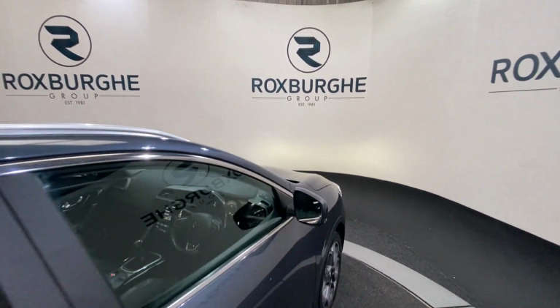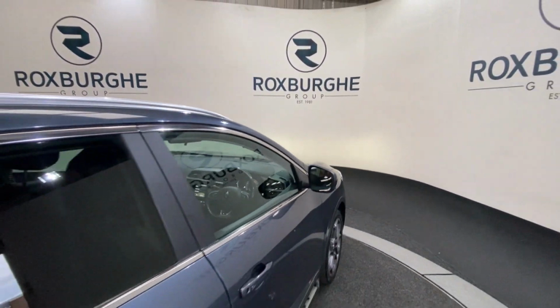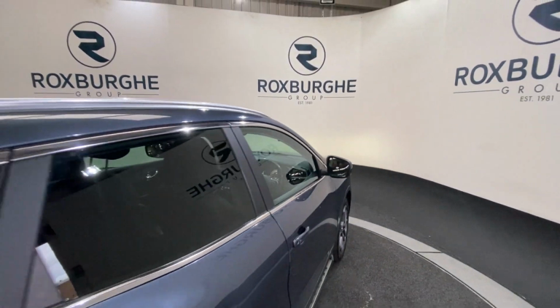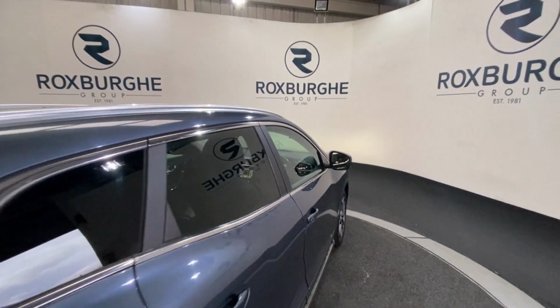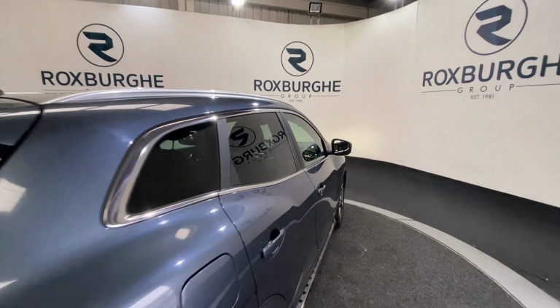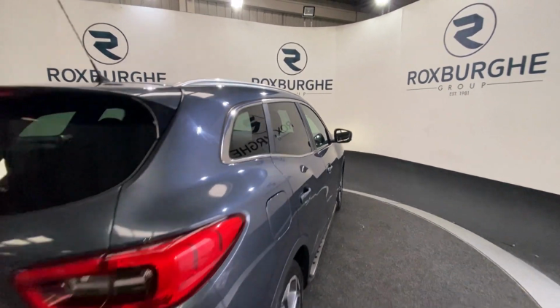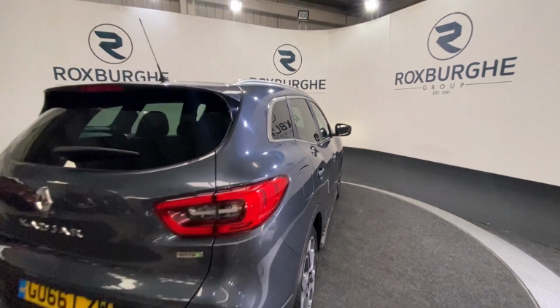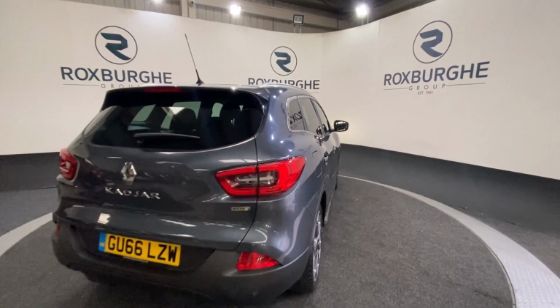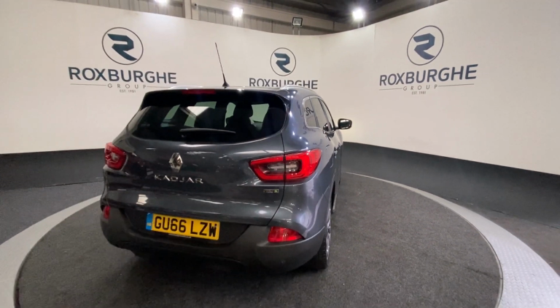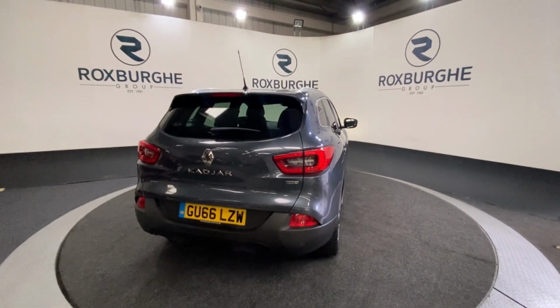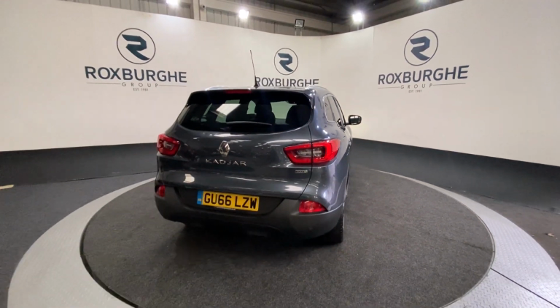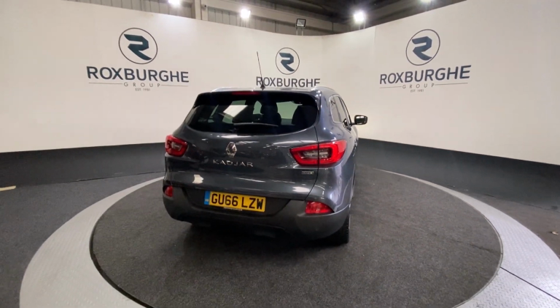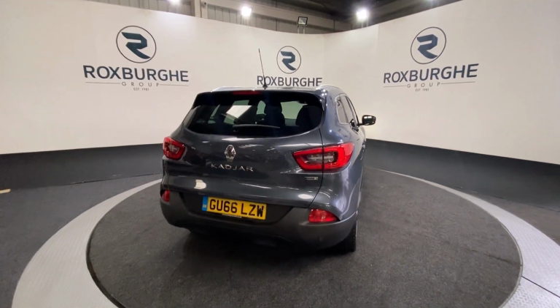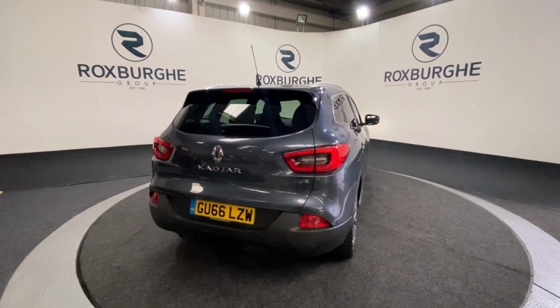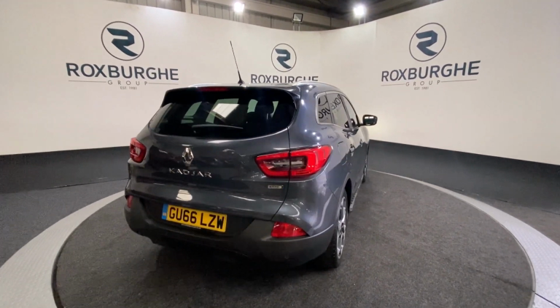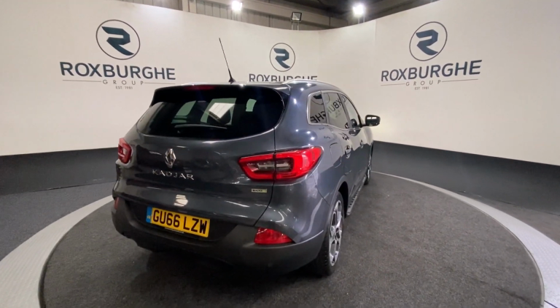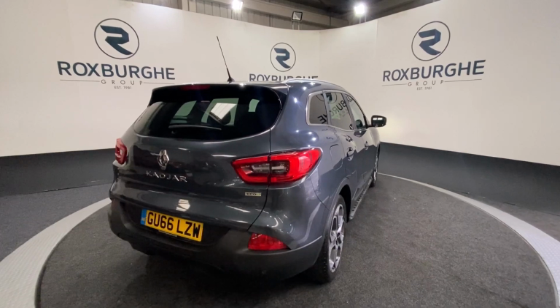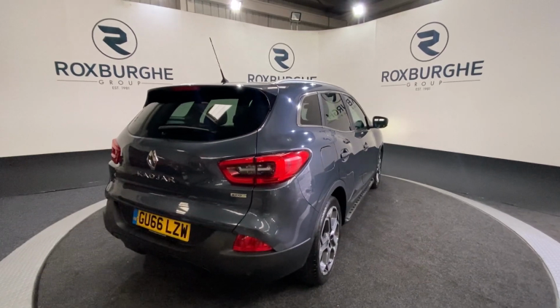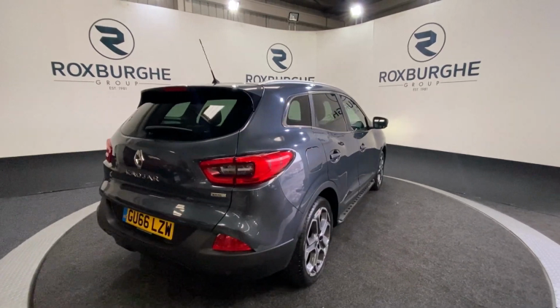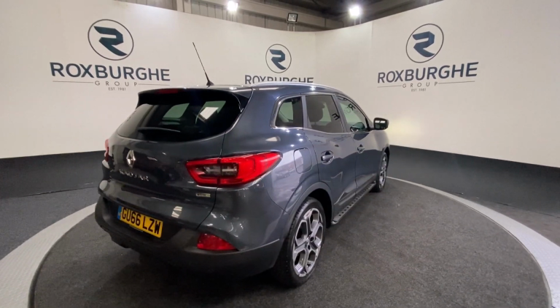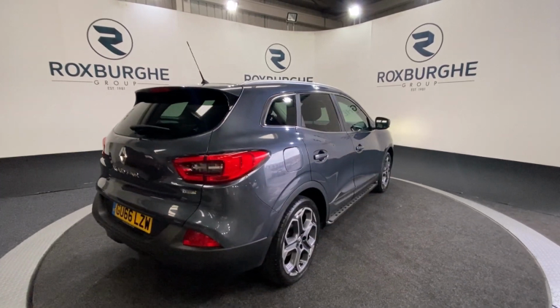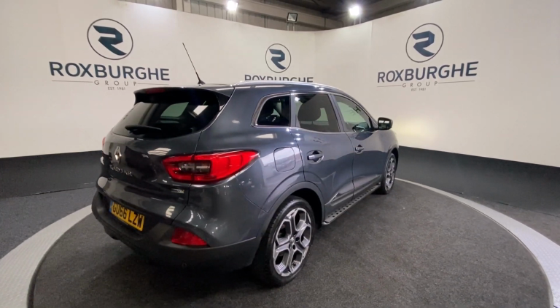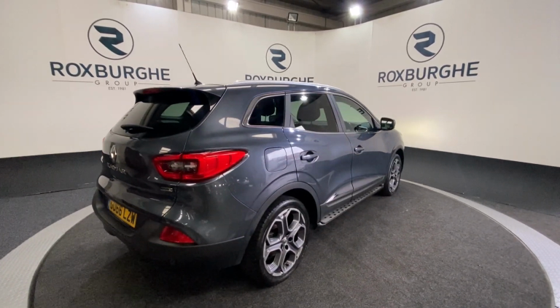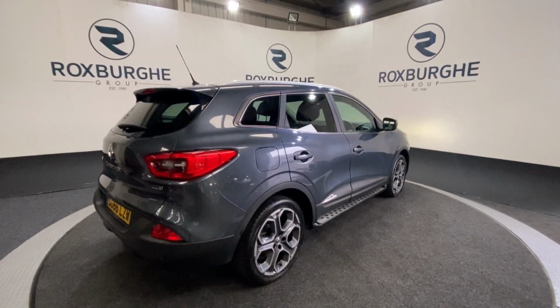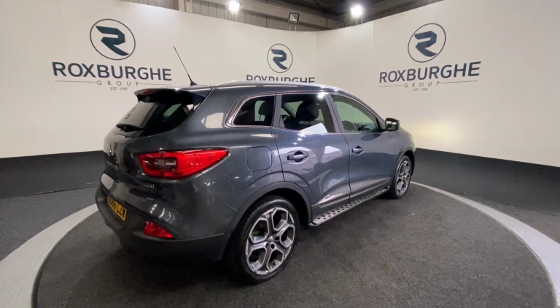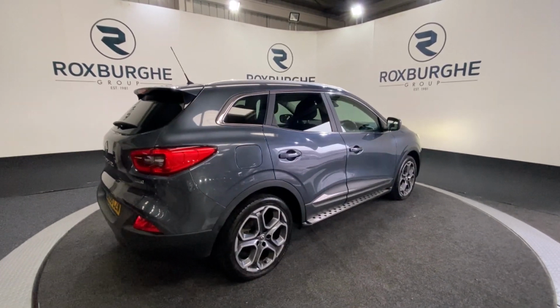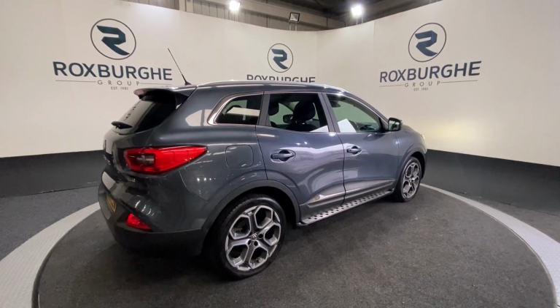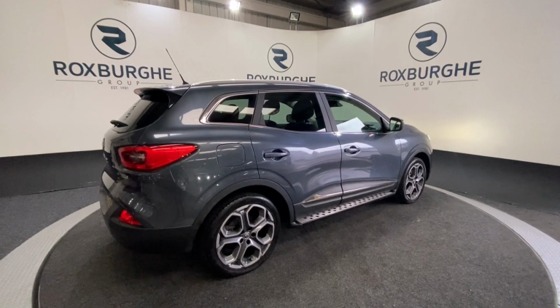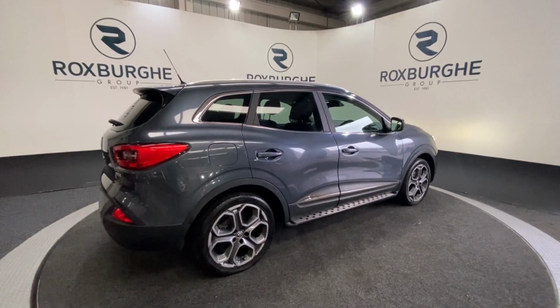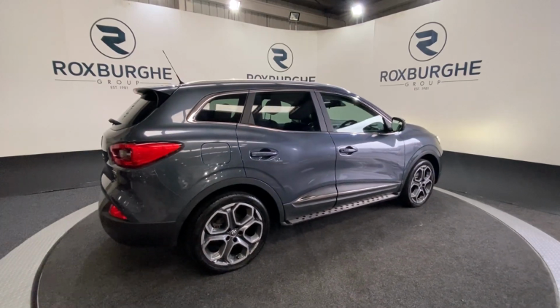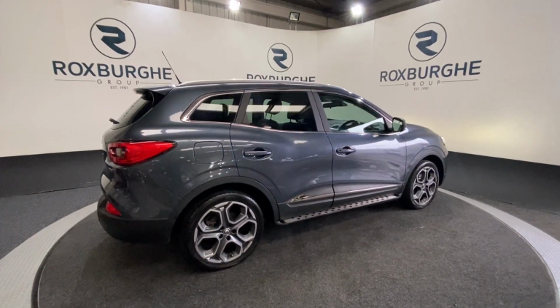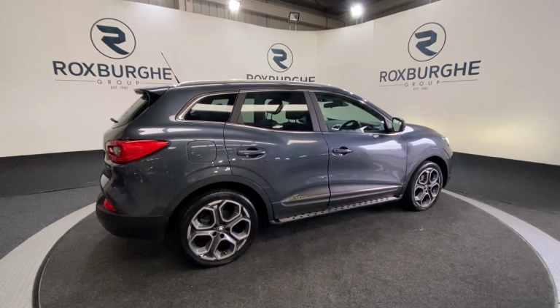If you are interested in this particular vehicle or any others you see available on our website, please feel free to give us a call on 0121 313 1355, or alternatively email us at sales@therotspurgroup.com. Cheers guys!